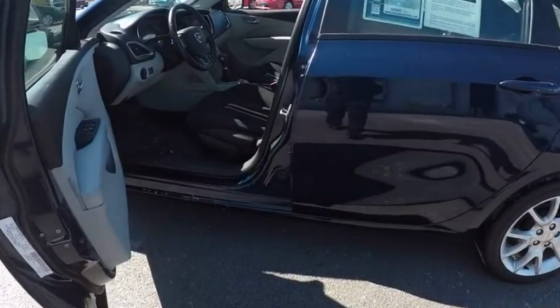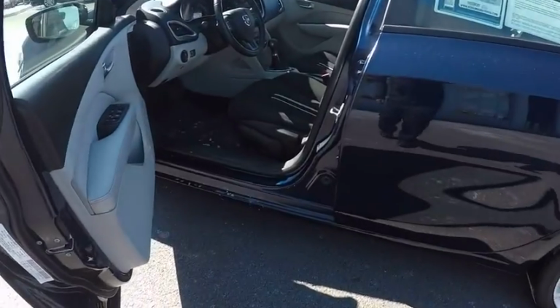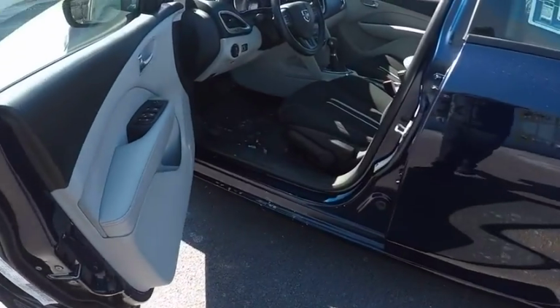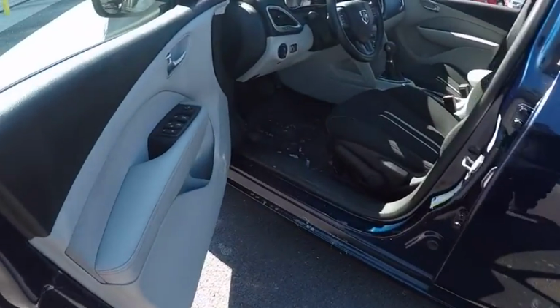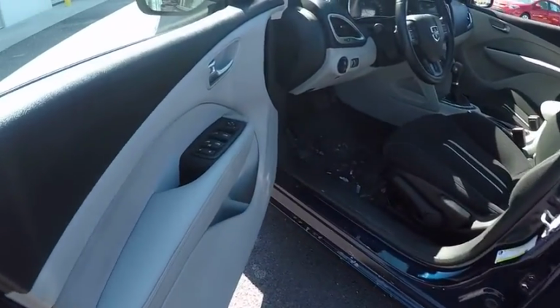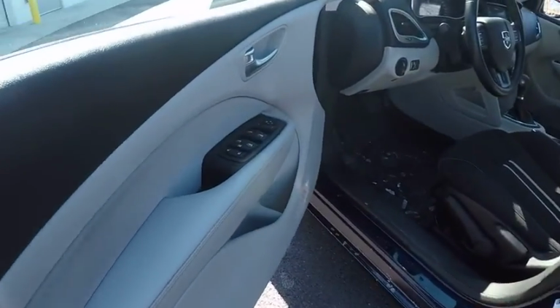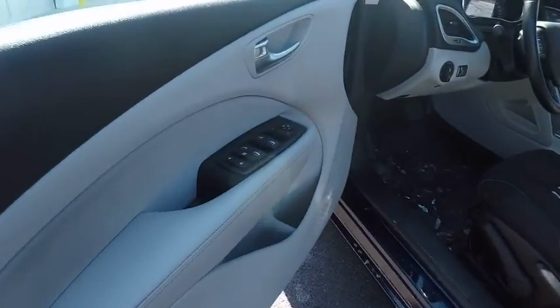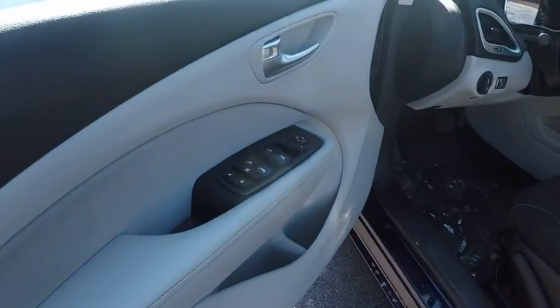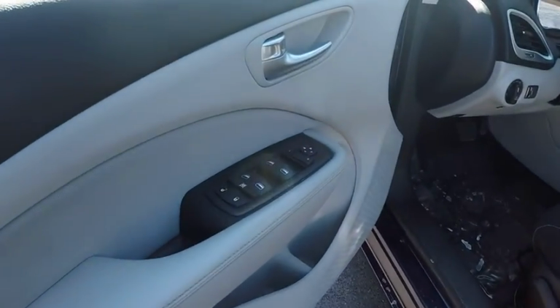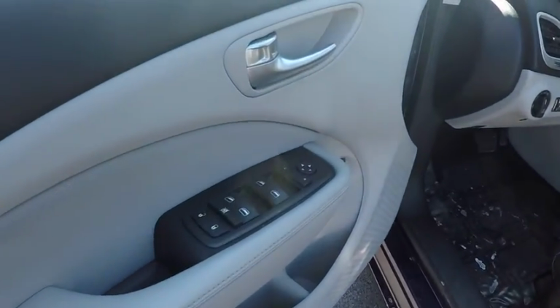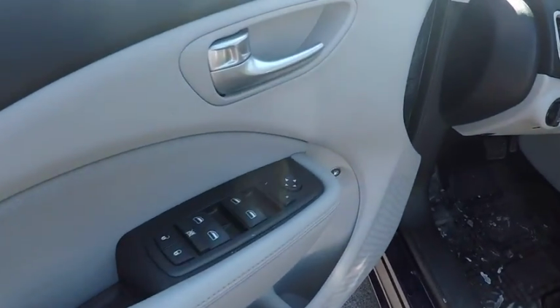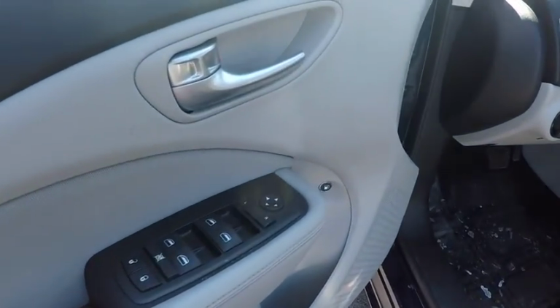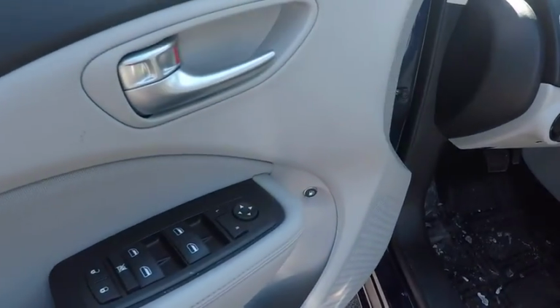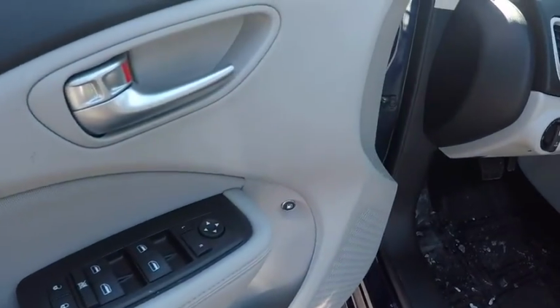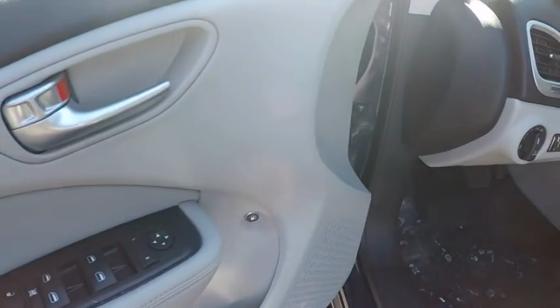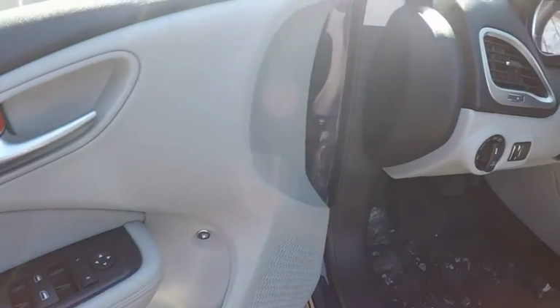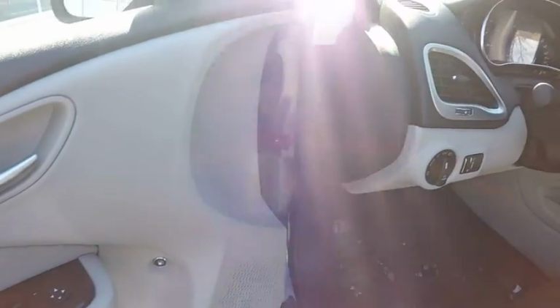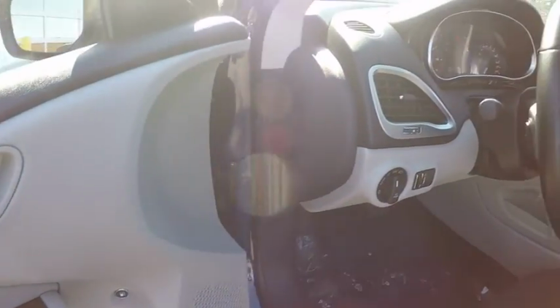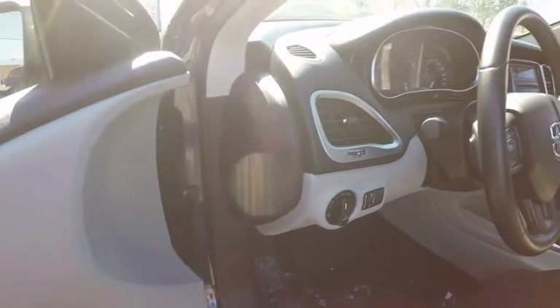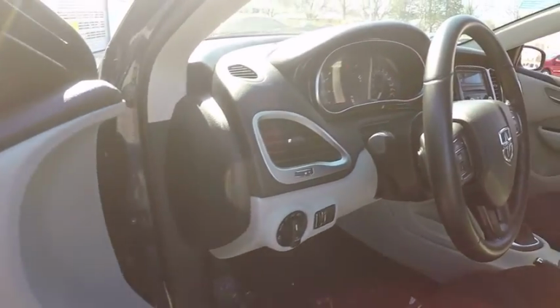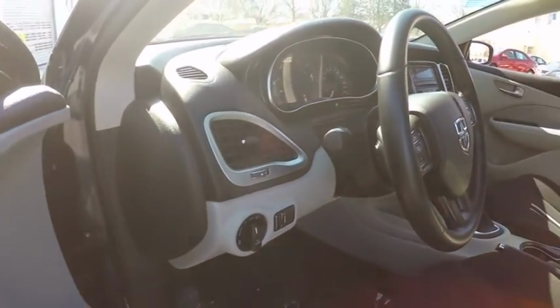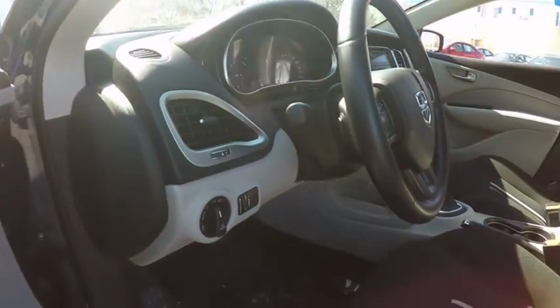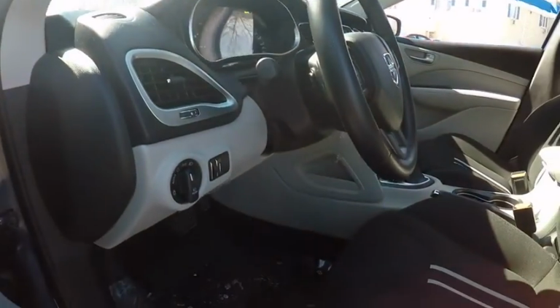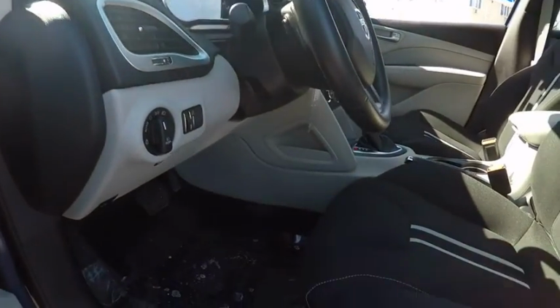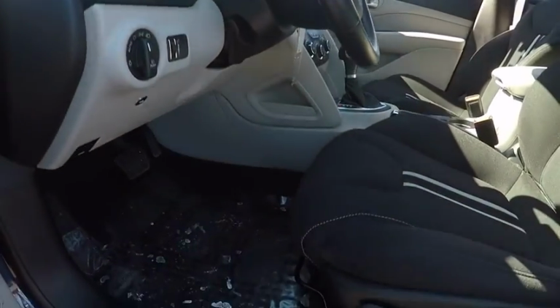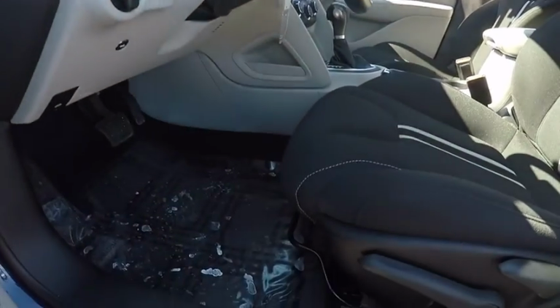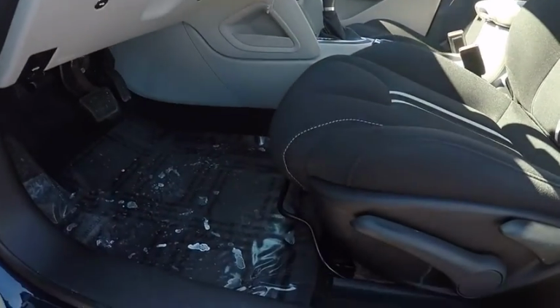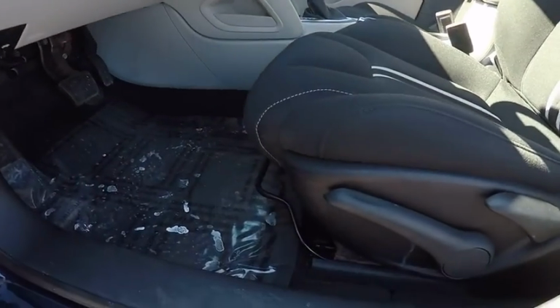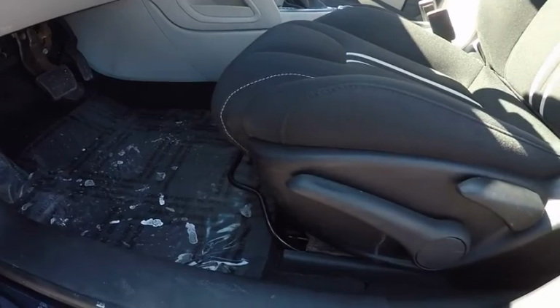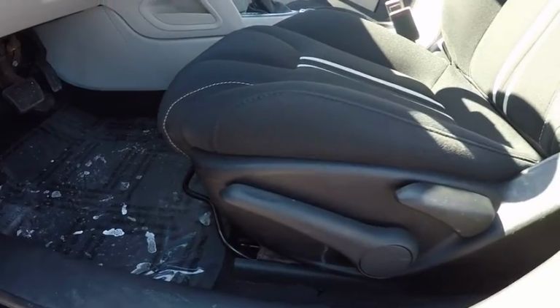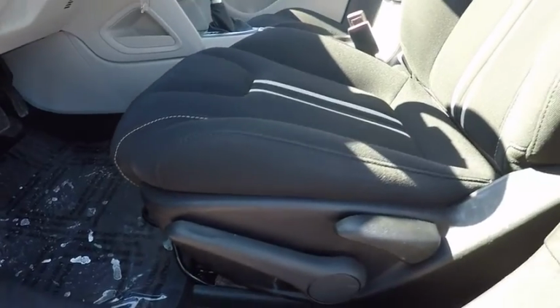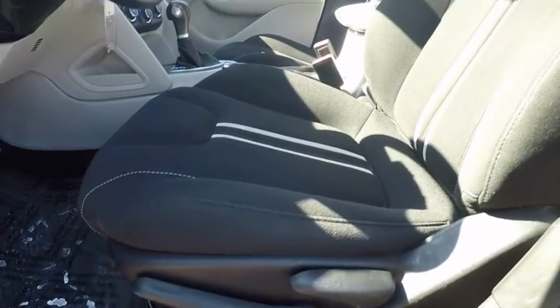Traction control, power steering, clock, power brakes, child safety locks, power windows, power door locks, cargo area light, daytime running light, tachometer.